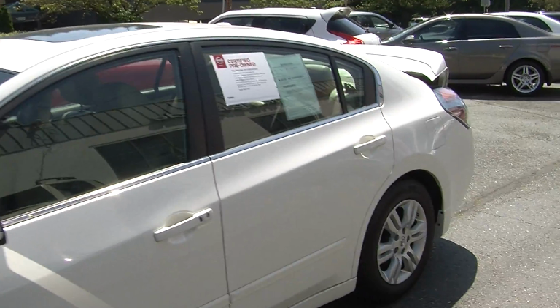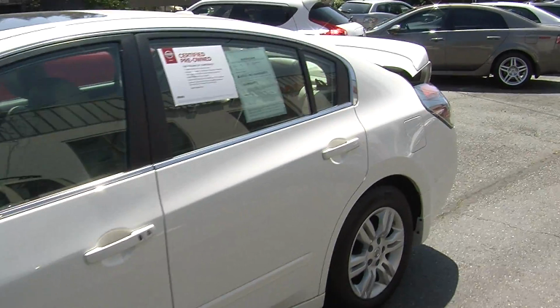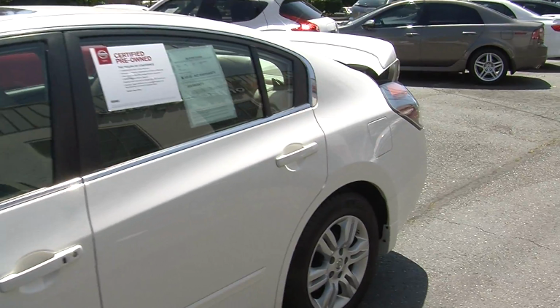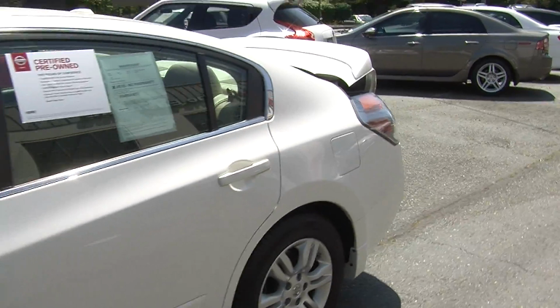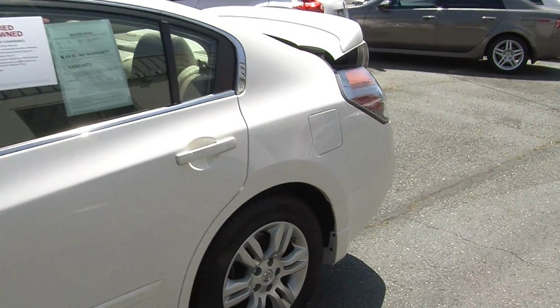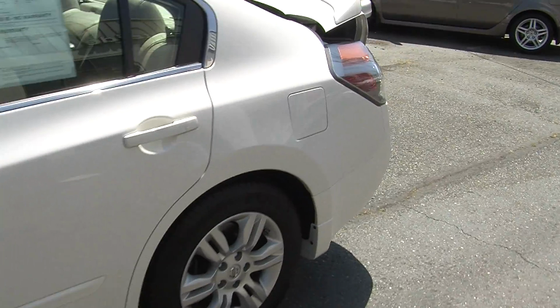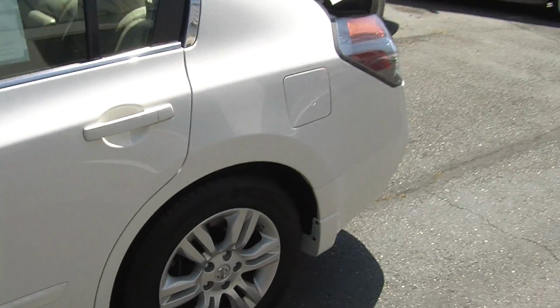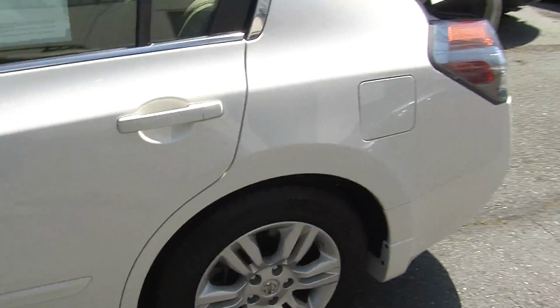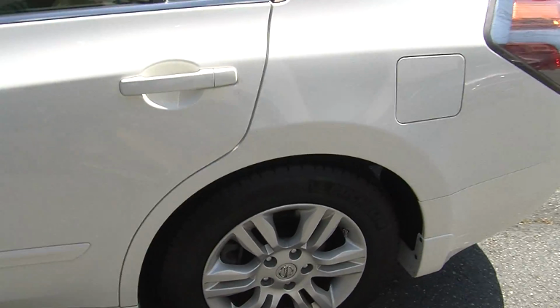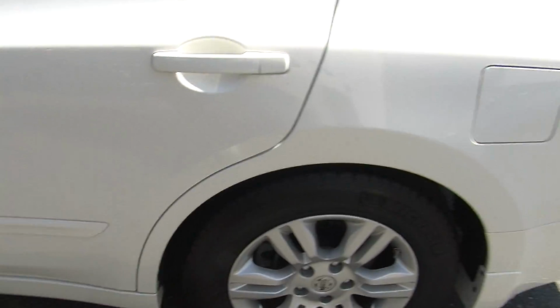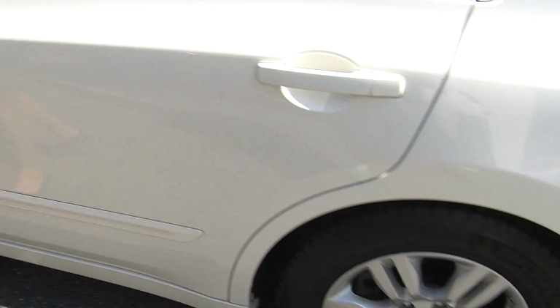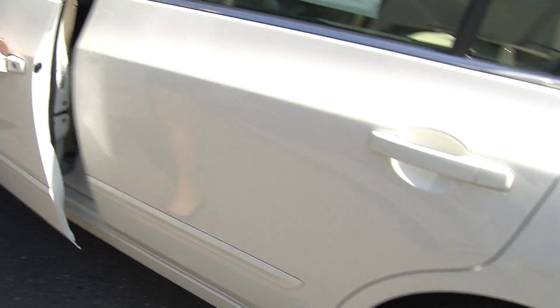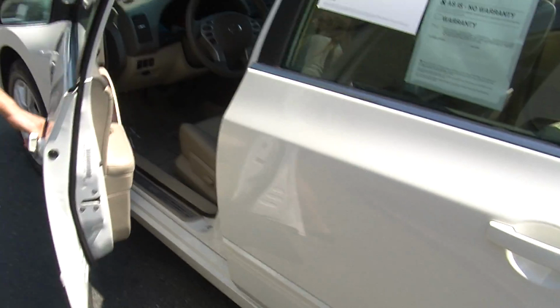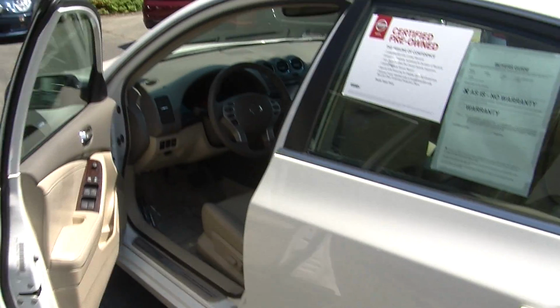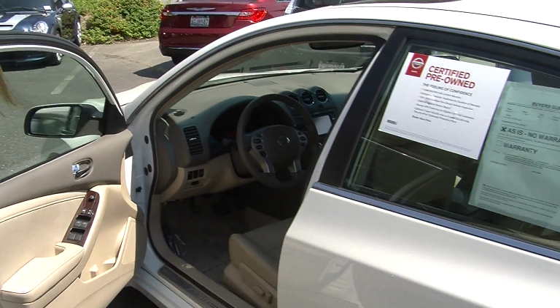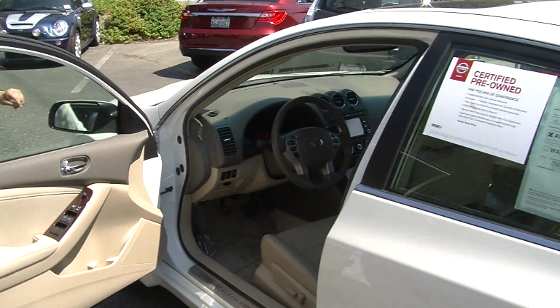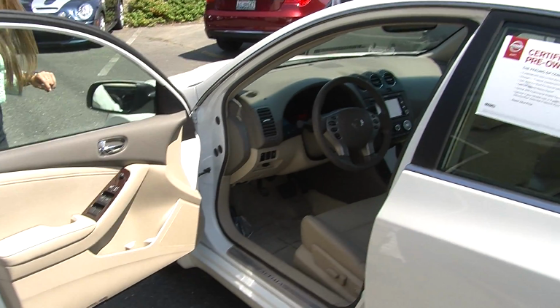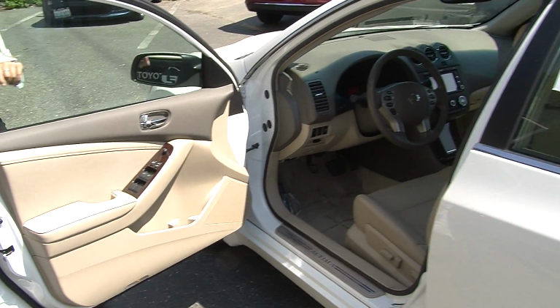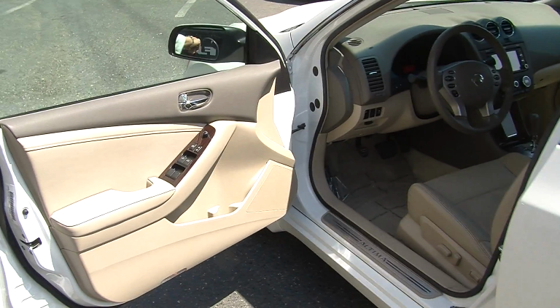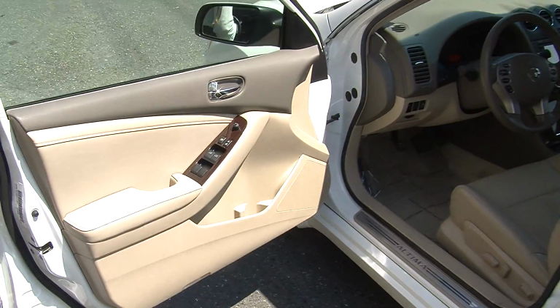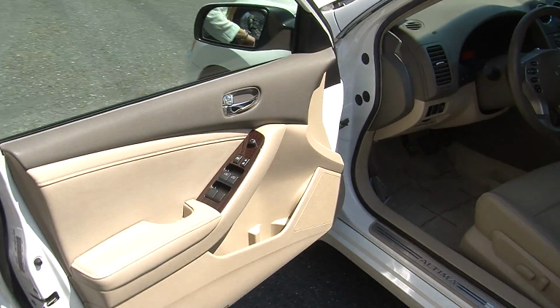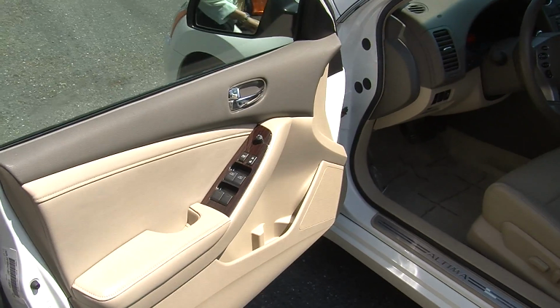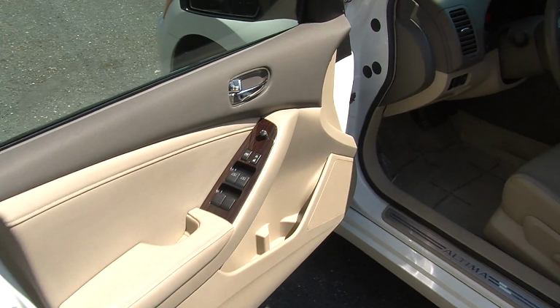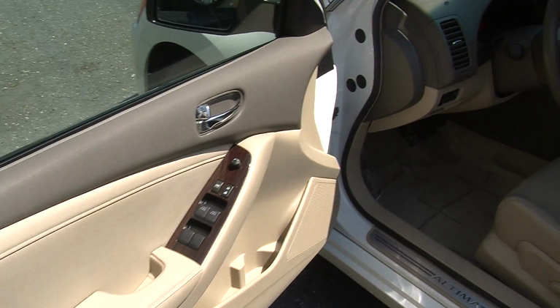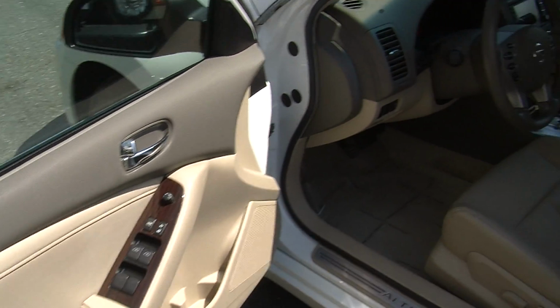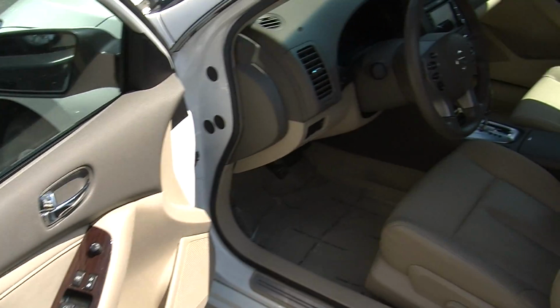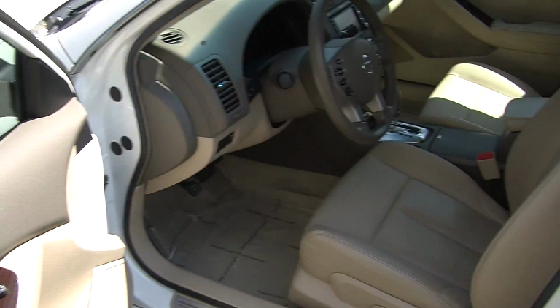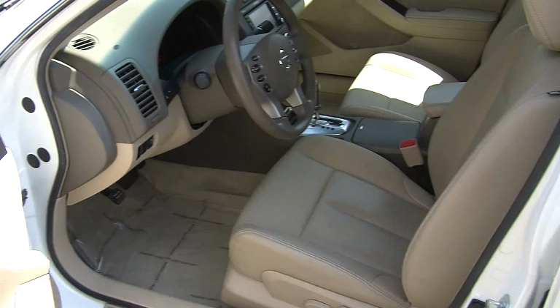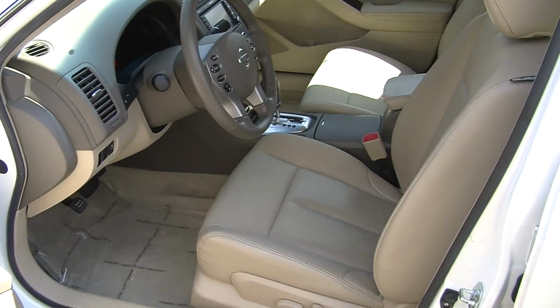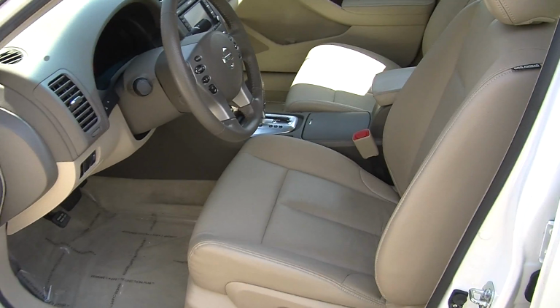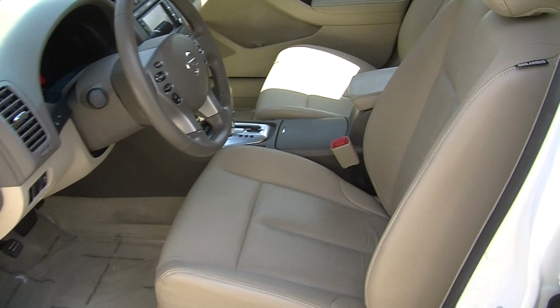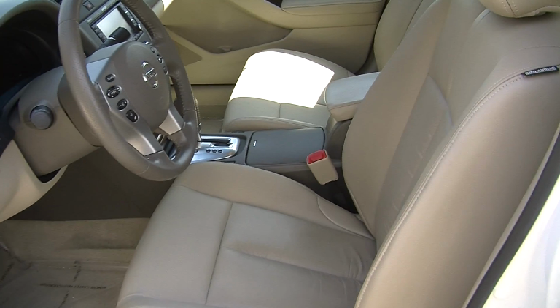It also is certified pre-owned through Nissan. Let's take a look on the interior. Inside it has one-tone heated leather seats and an automatic transmission.